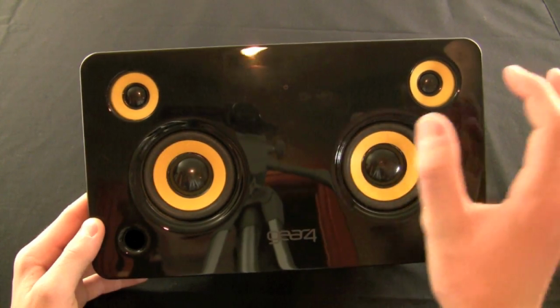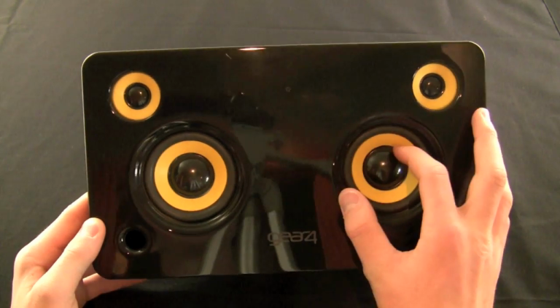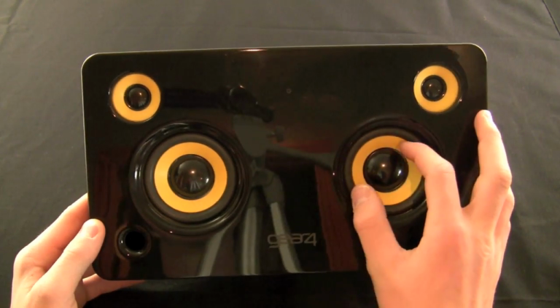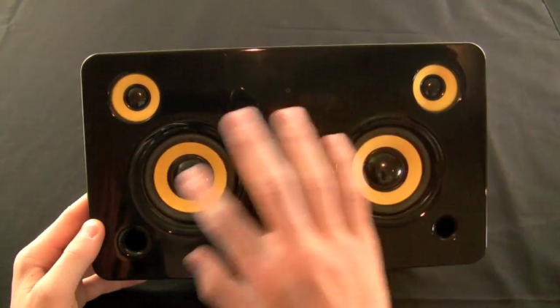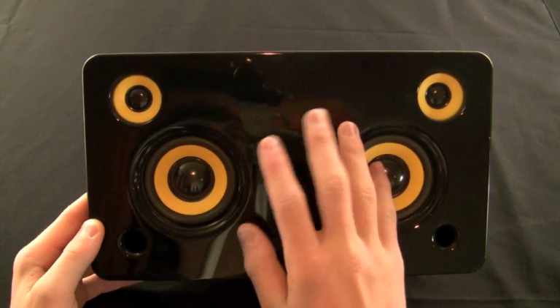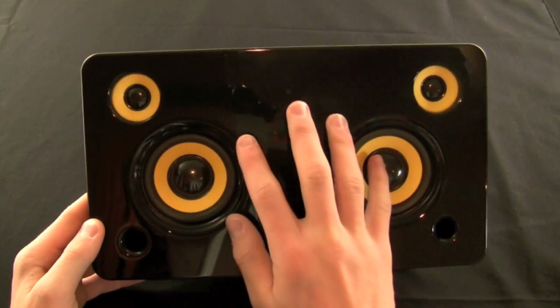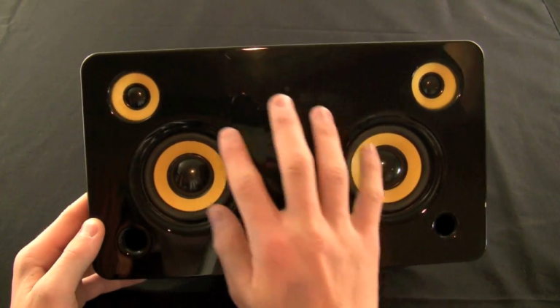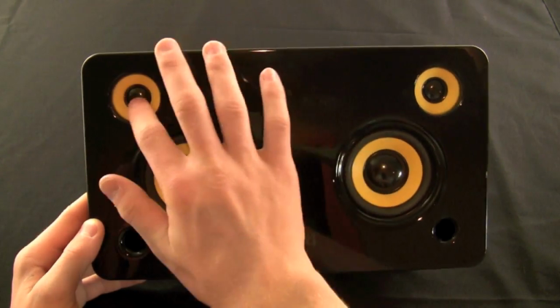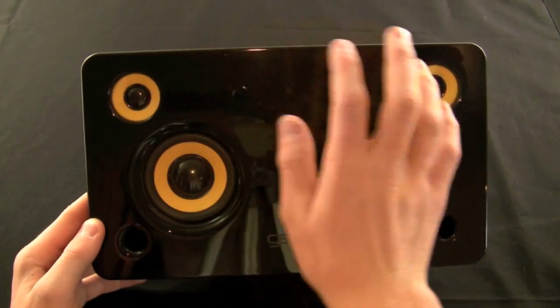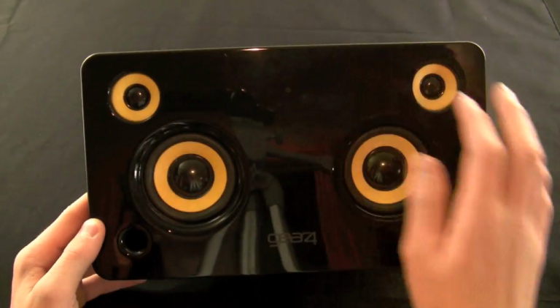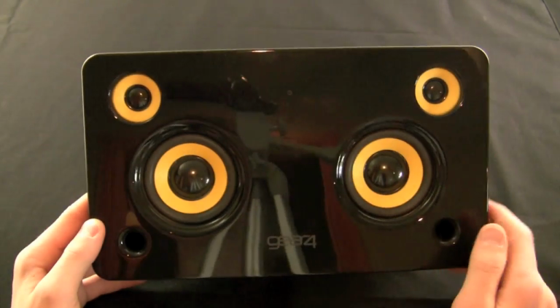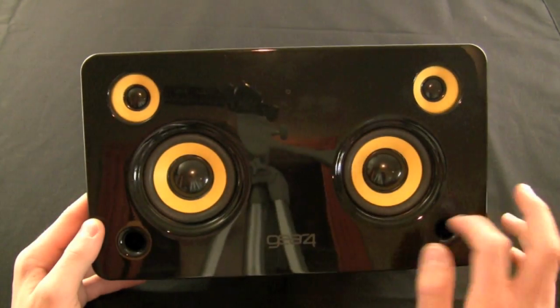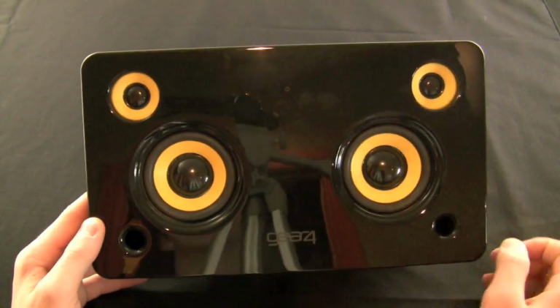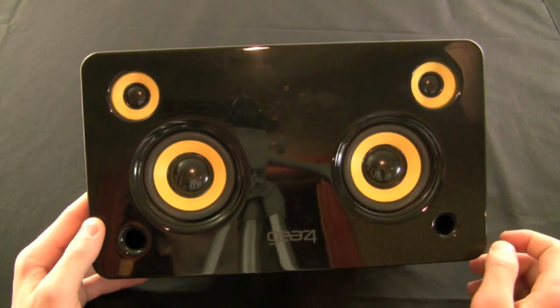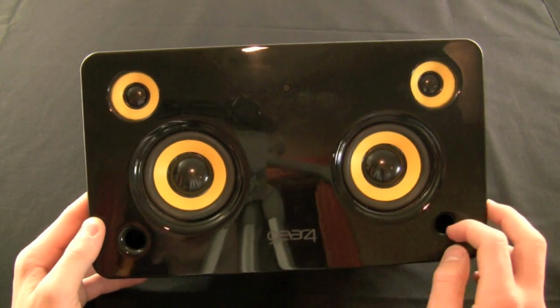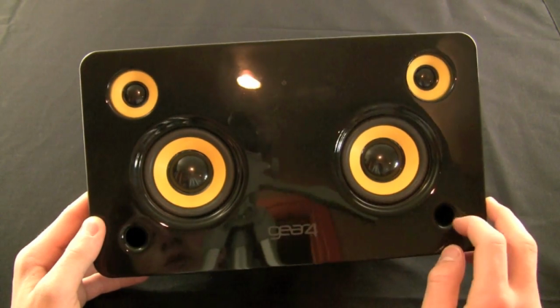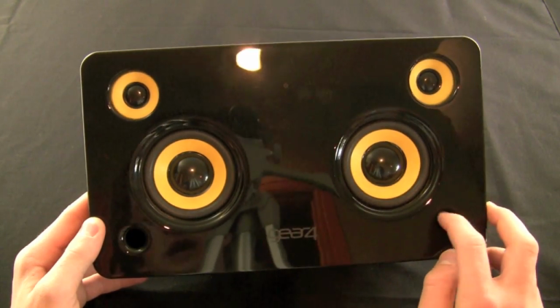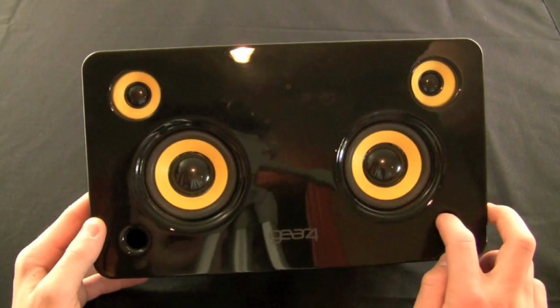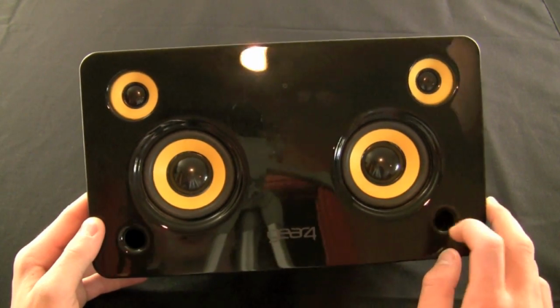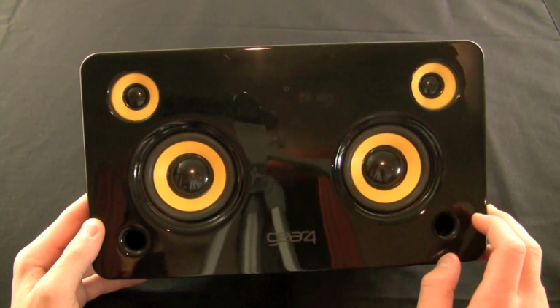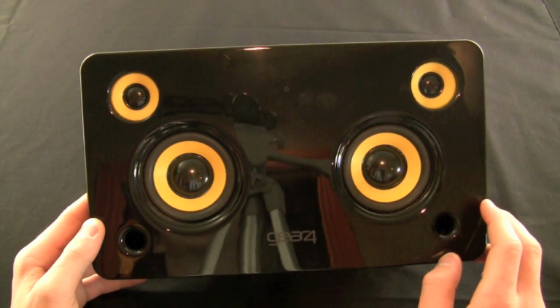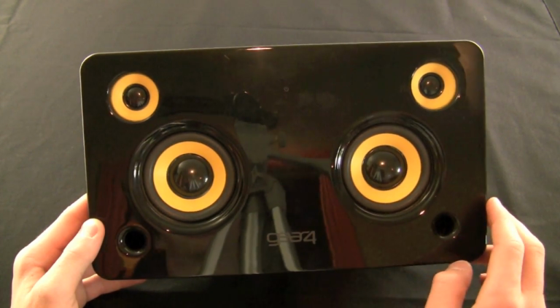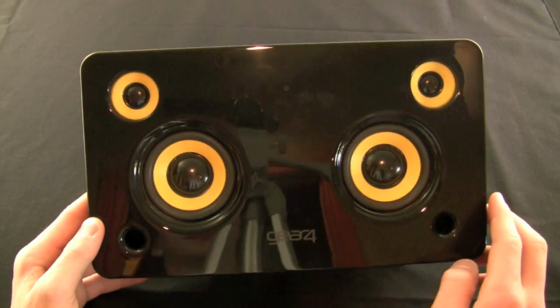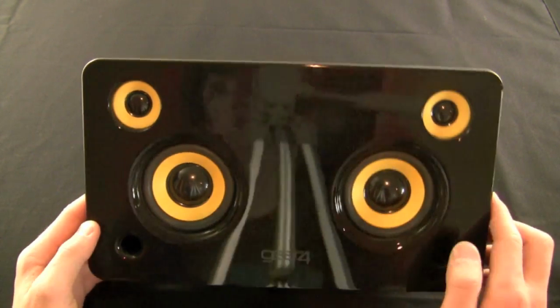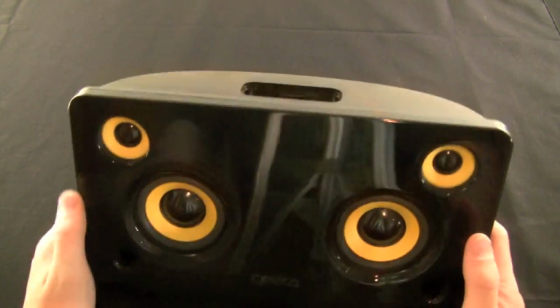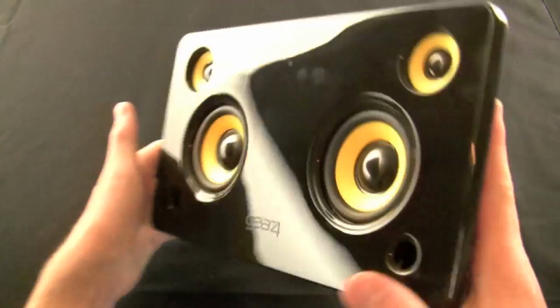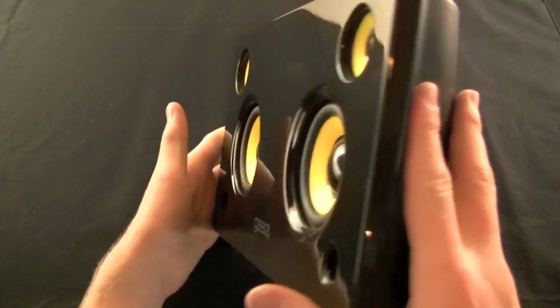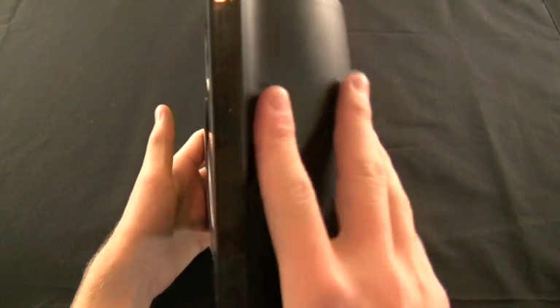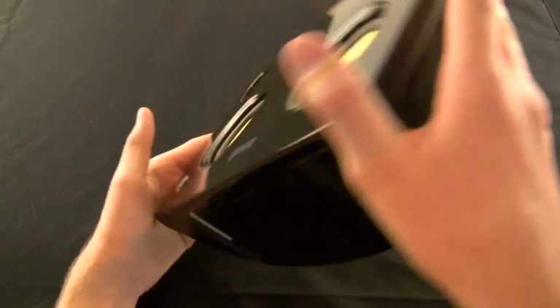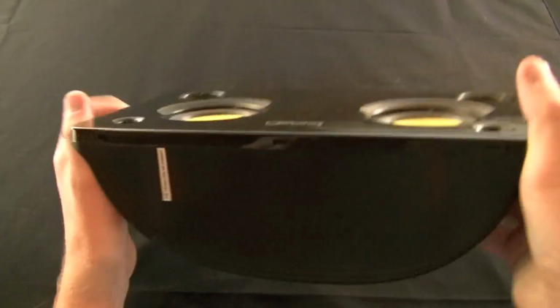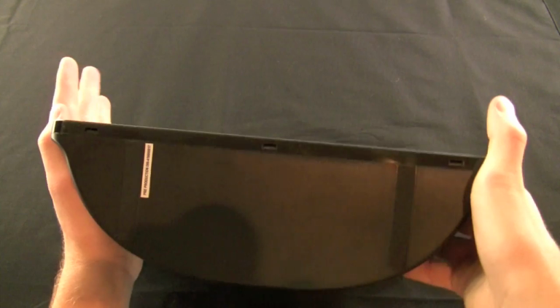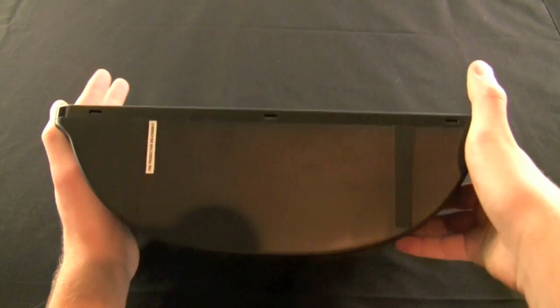You have the main drivers right here, and then you have the tweeters up here as well as the ports for the sub, which is internal to the device. It's about 8 inches tall and about 4 inches thick.